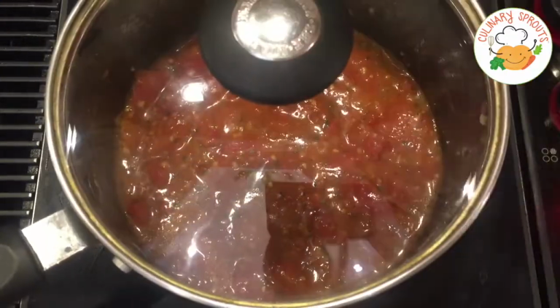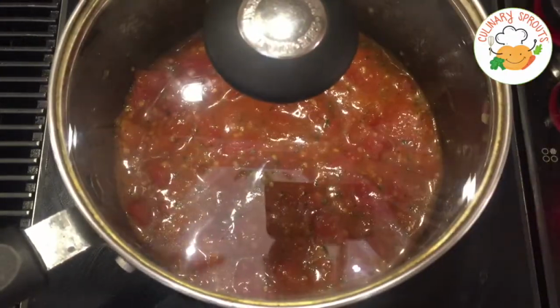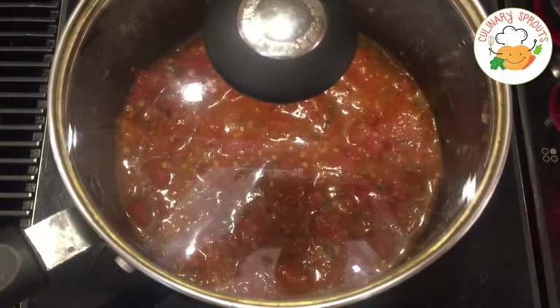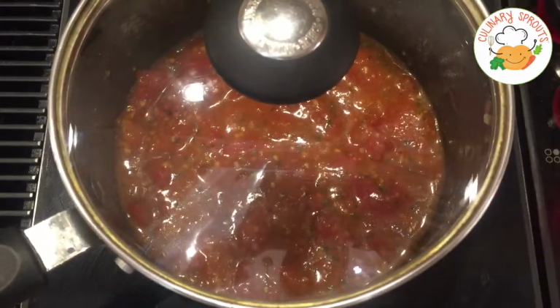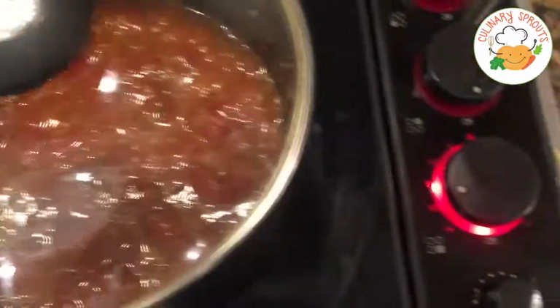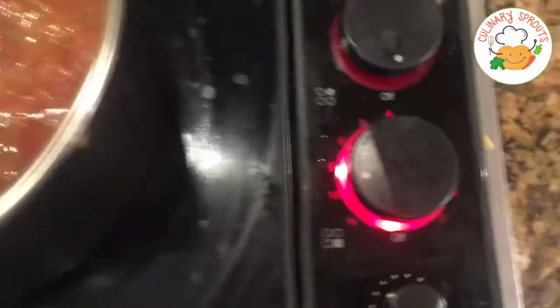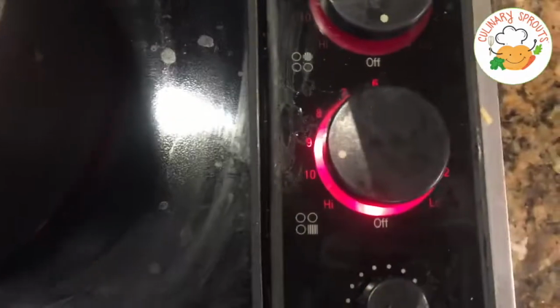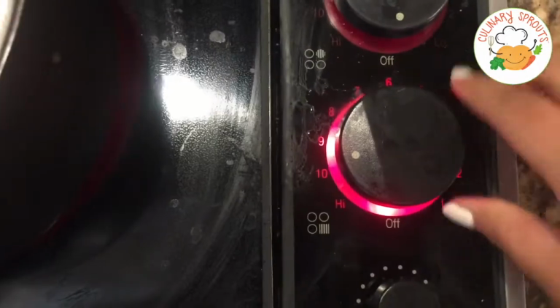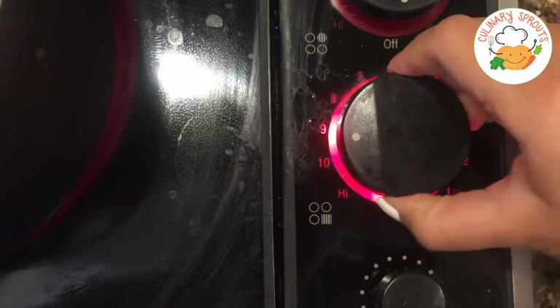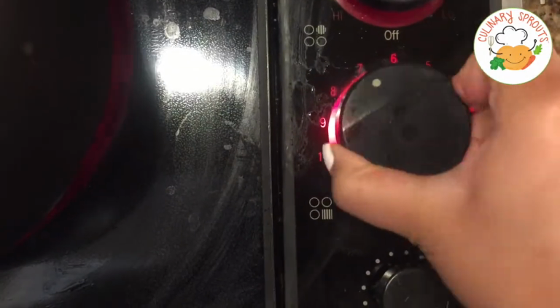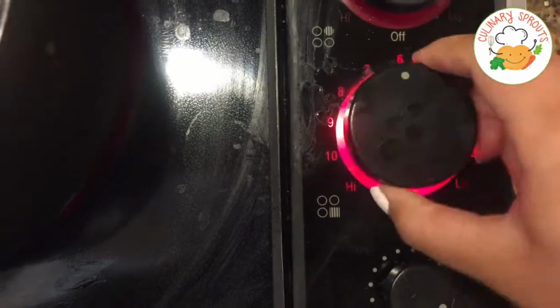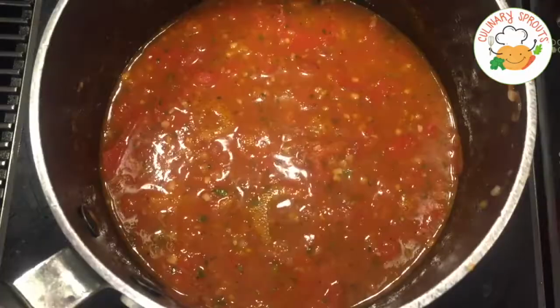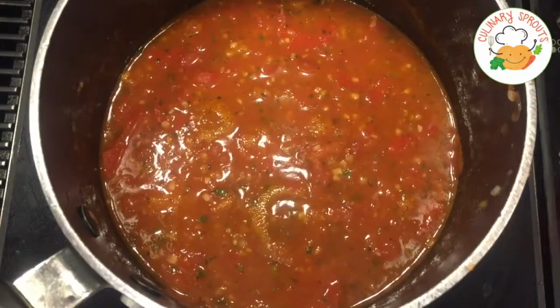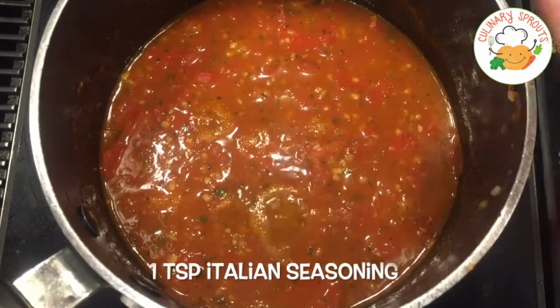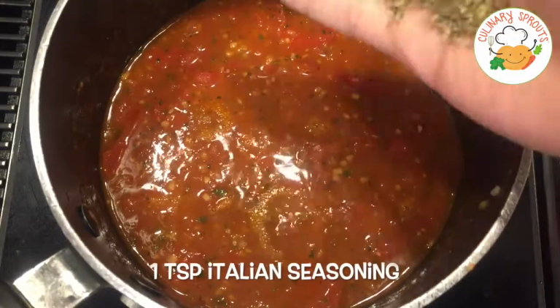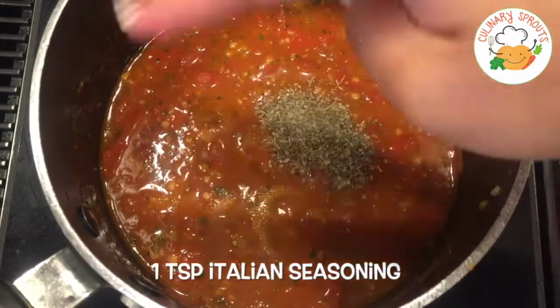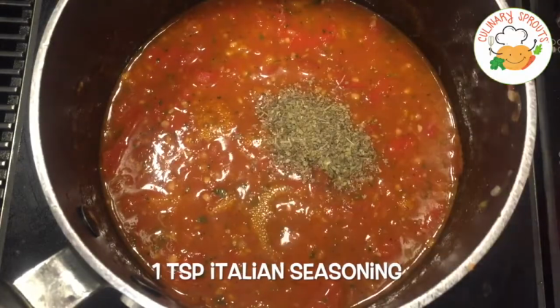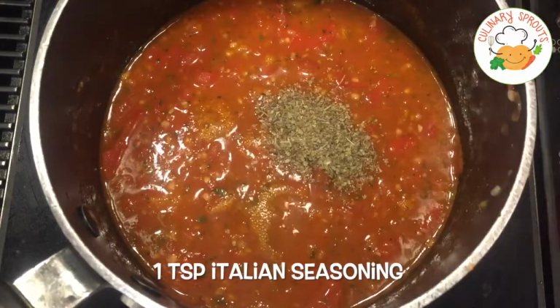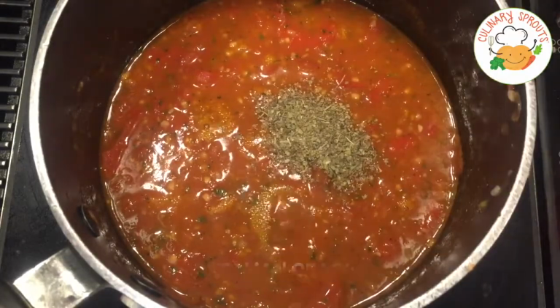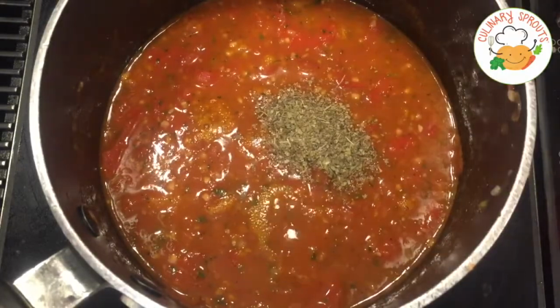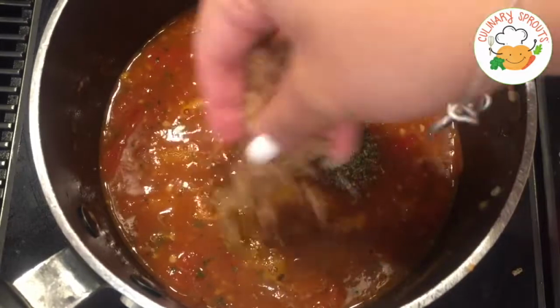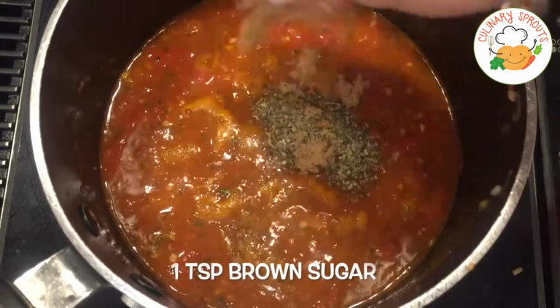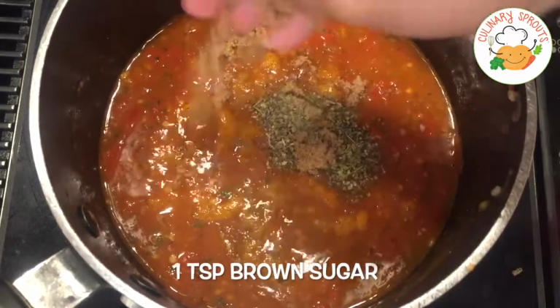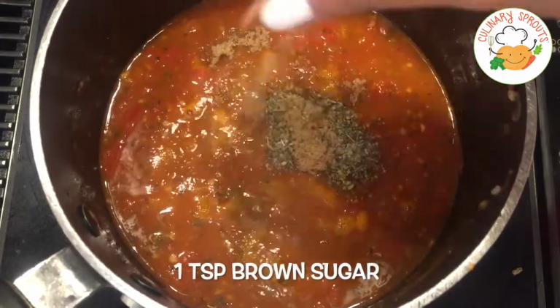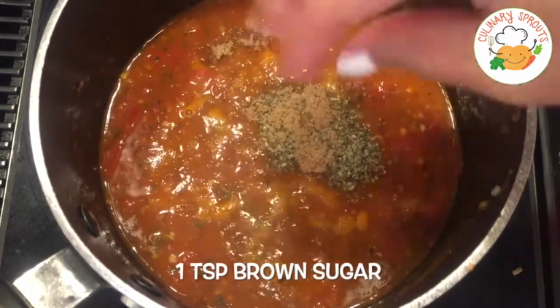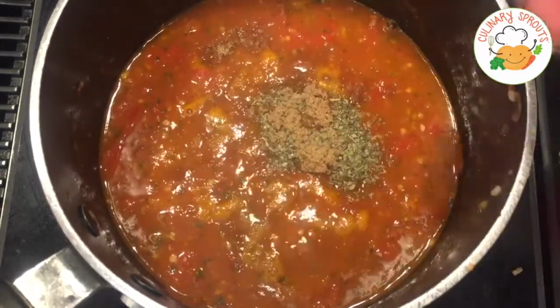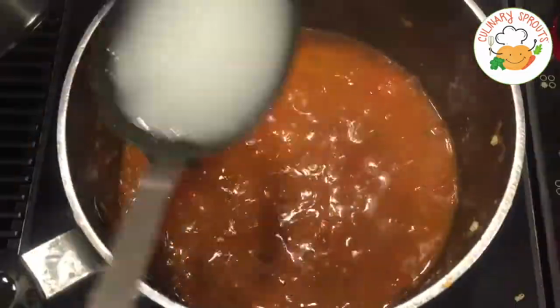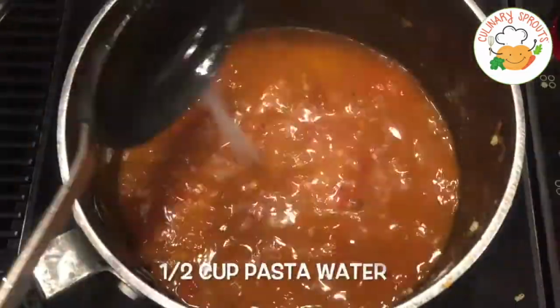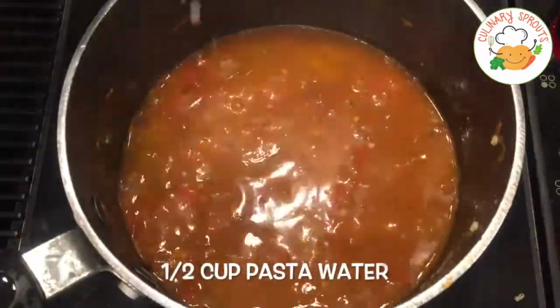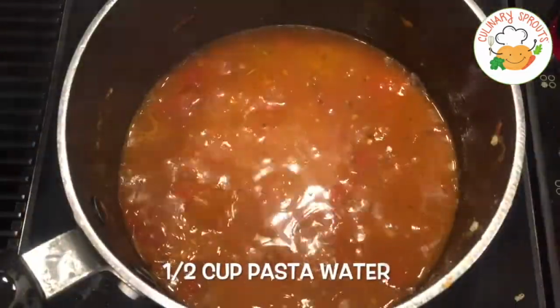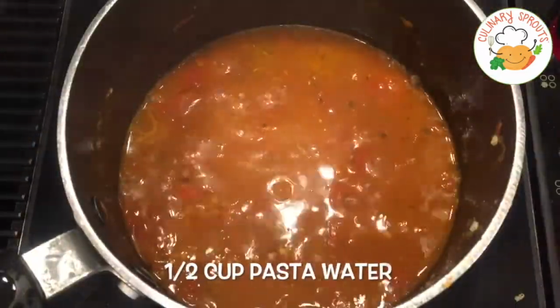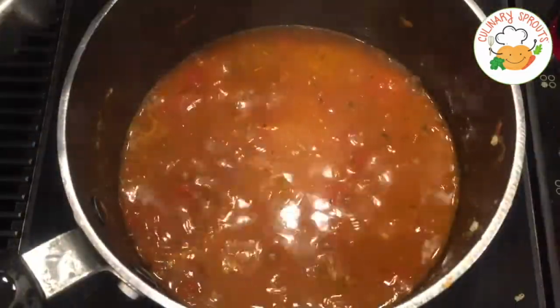Put it on a stovetop on medium-high heat and add basil, salt and pepper to taste. Put the lid on and reduce the heat to low. After that simmers for a few minutes, go ahead and add Italian seasoning, brown sugar, and a little bit of that pasta water.